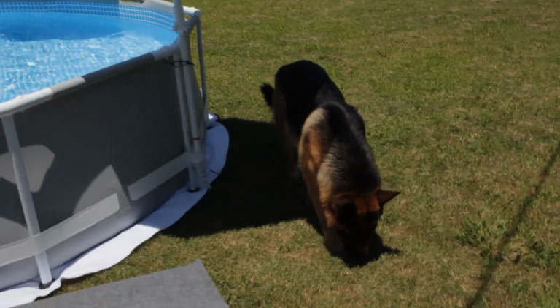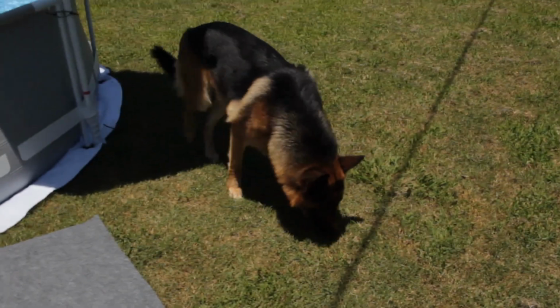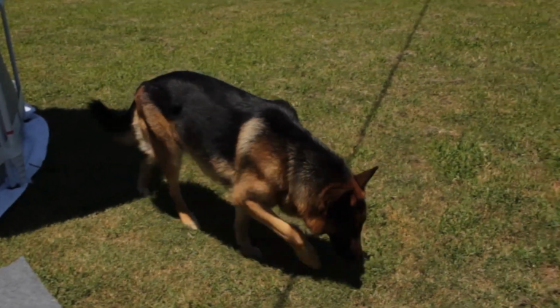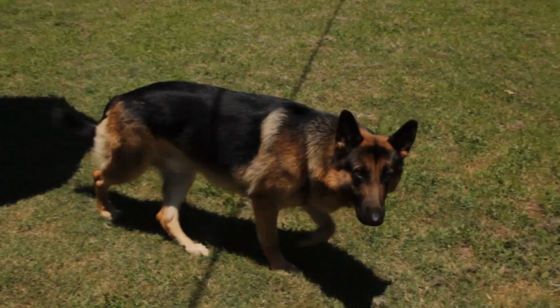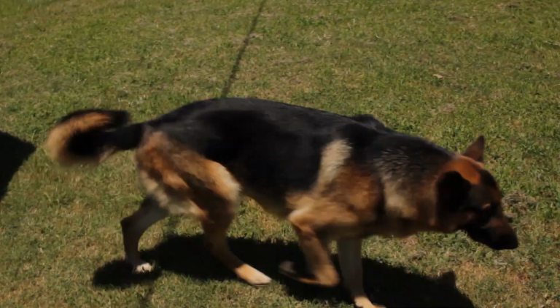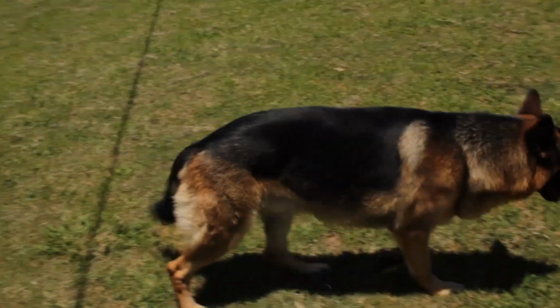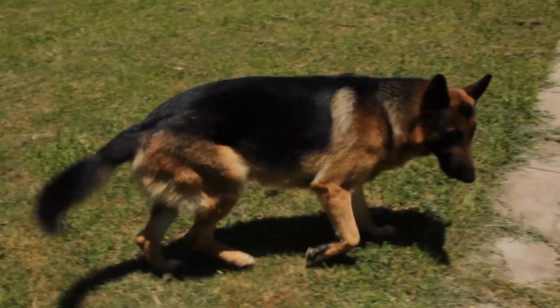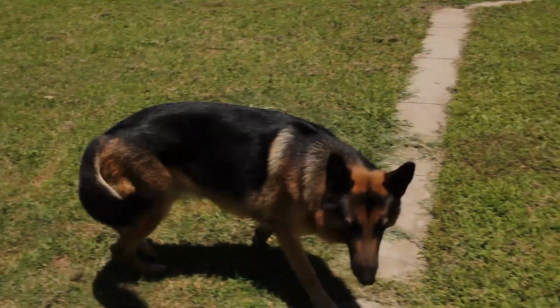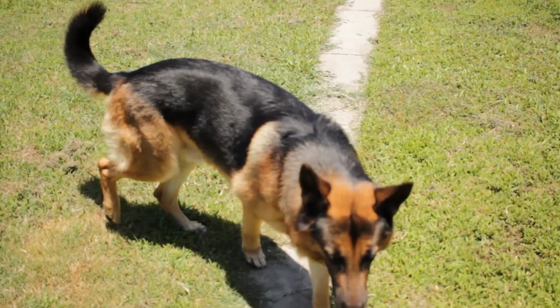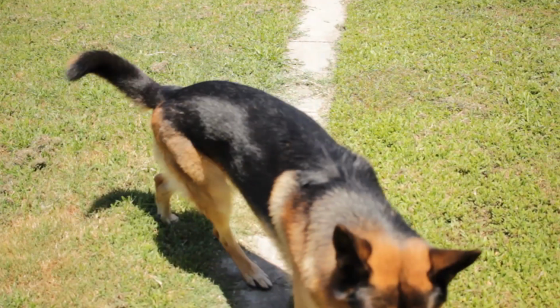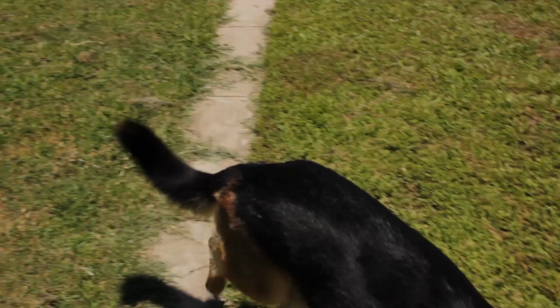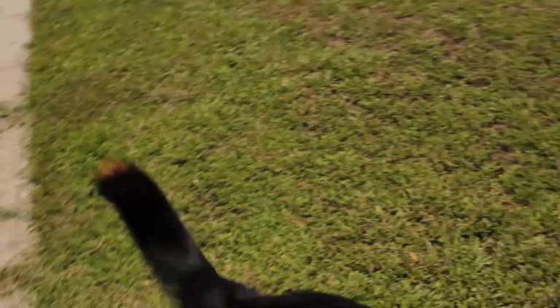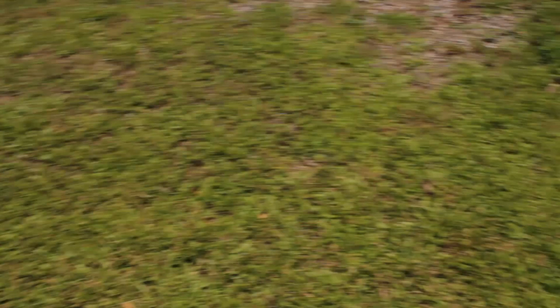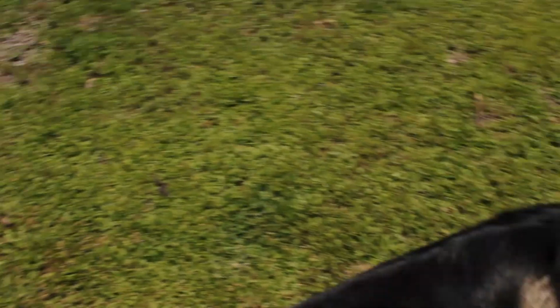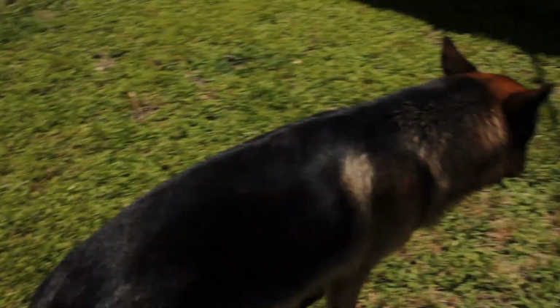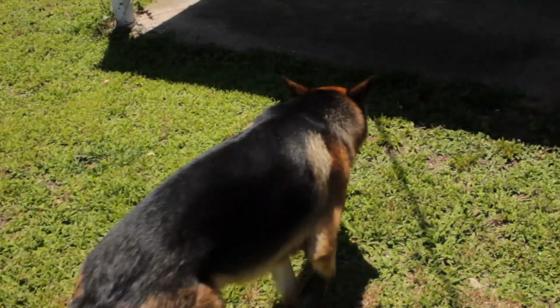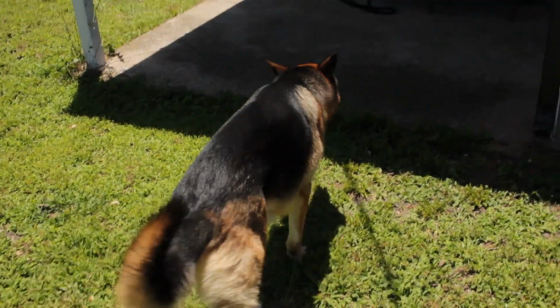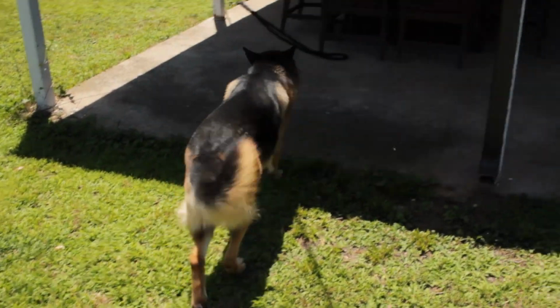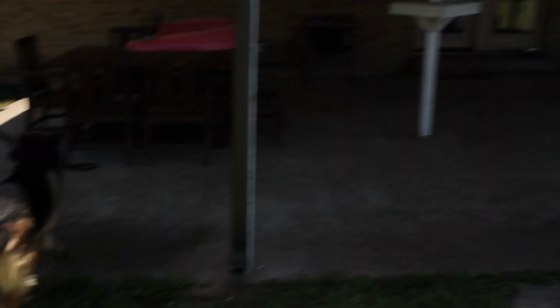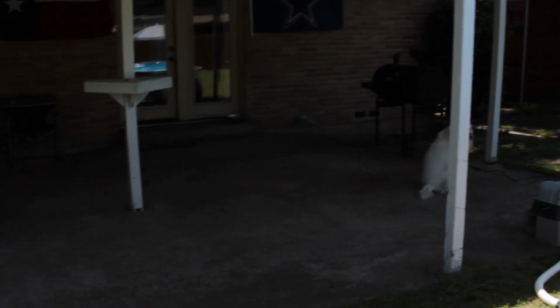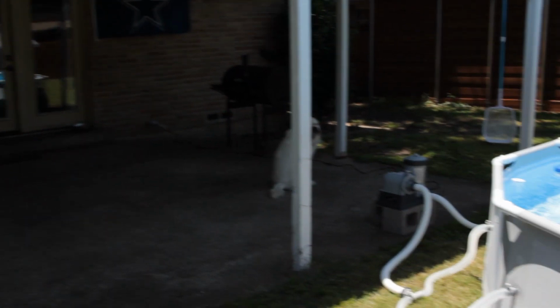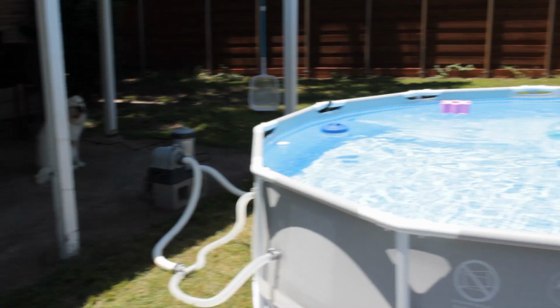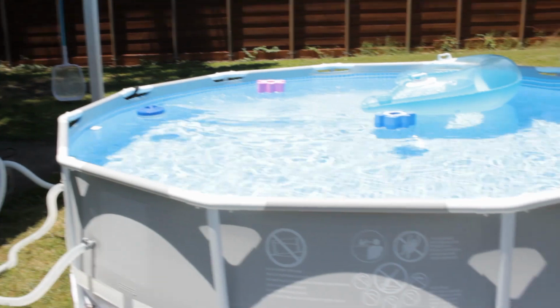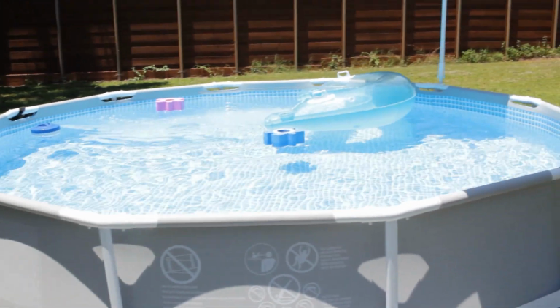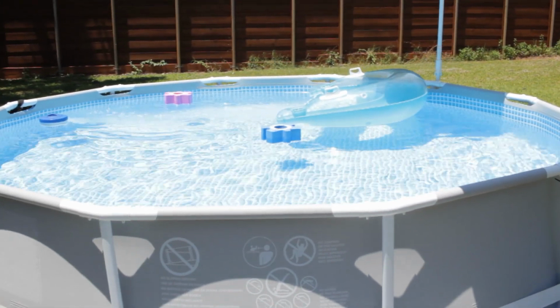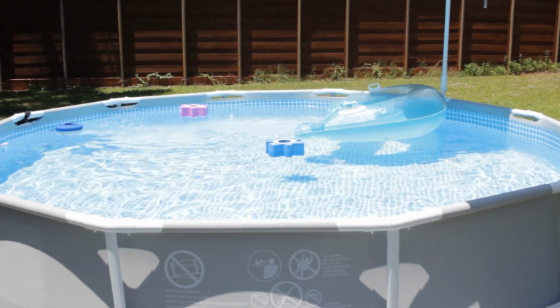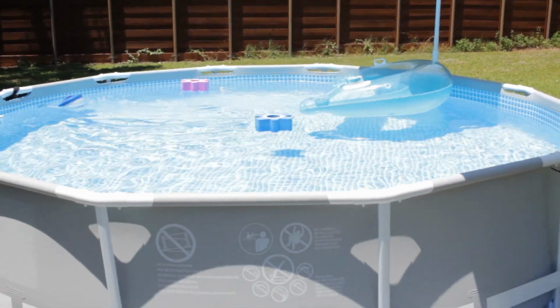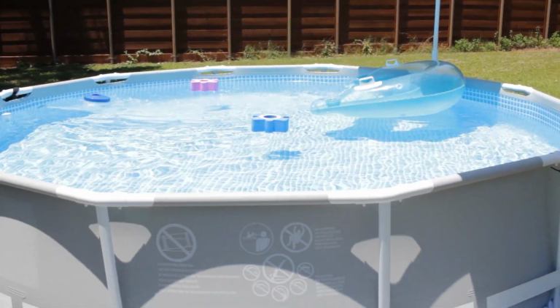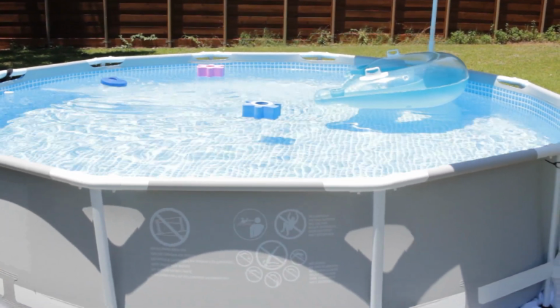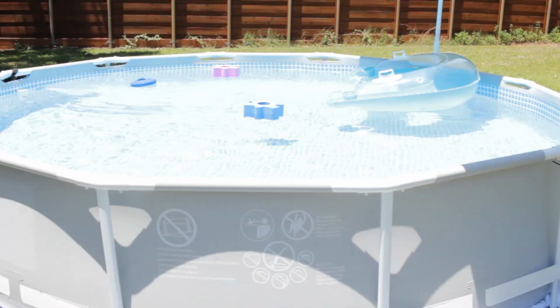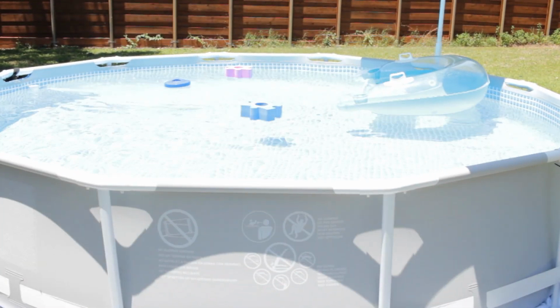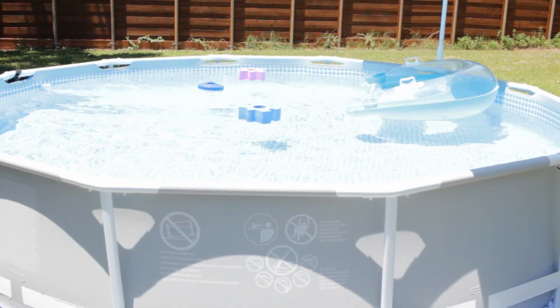It's Rocco — like, why are you filming me? Hopefully getting in it this weekend.